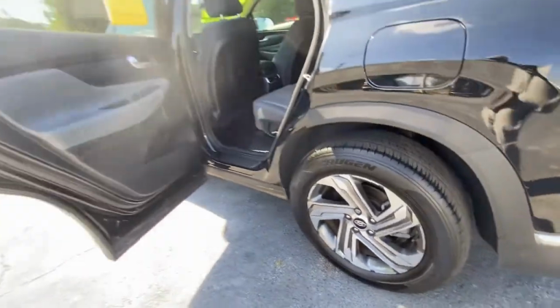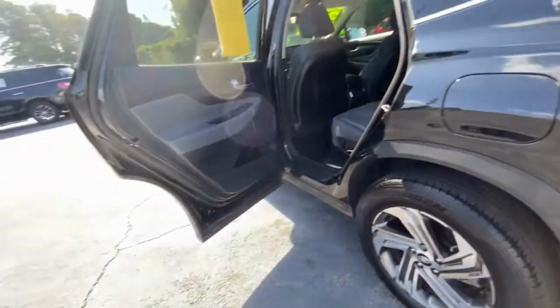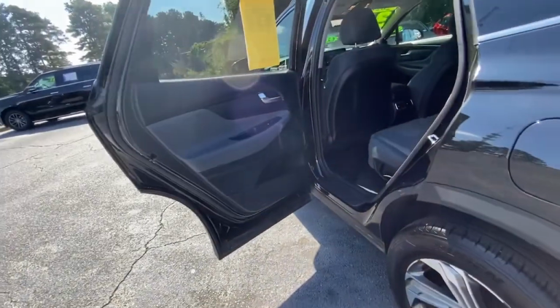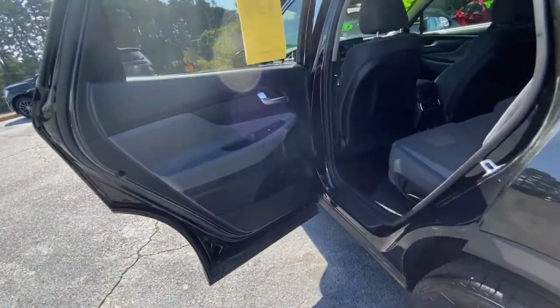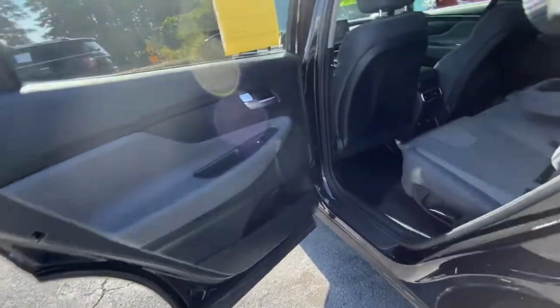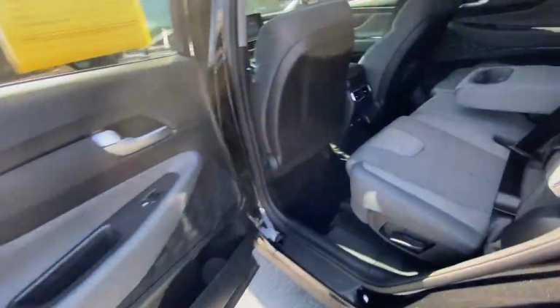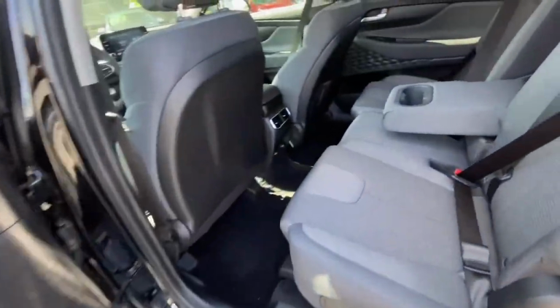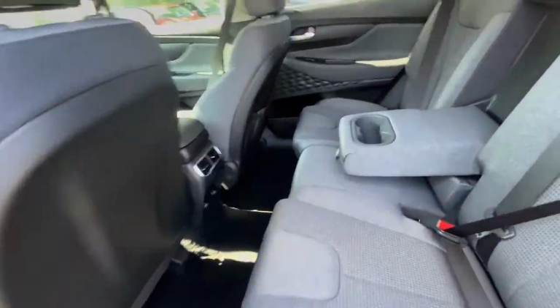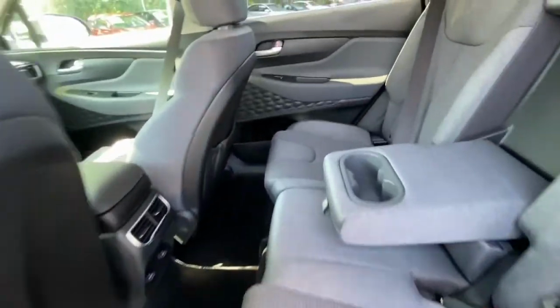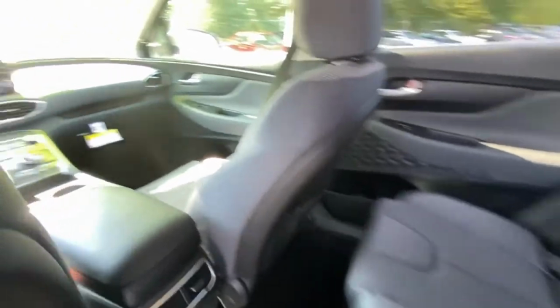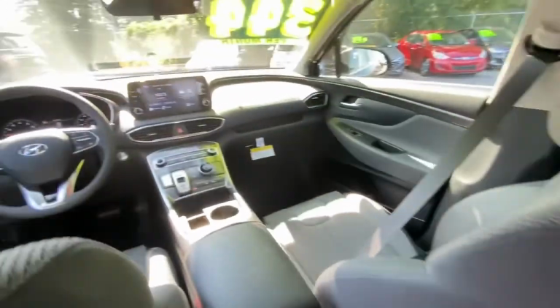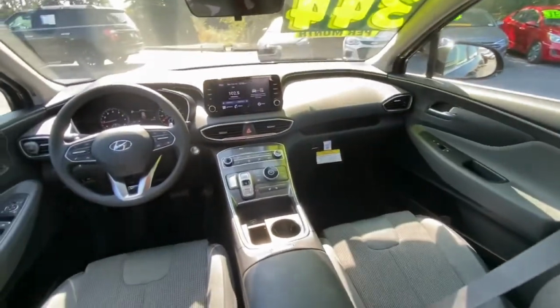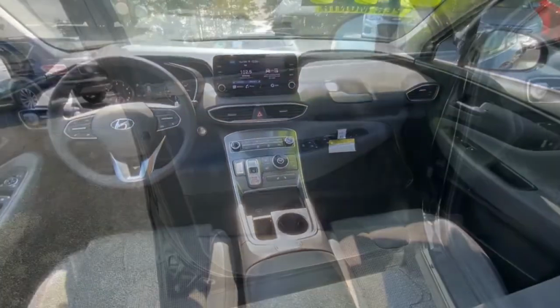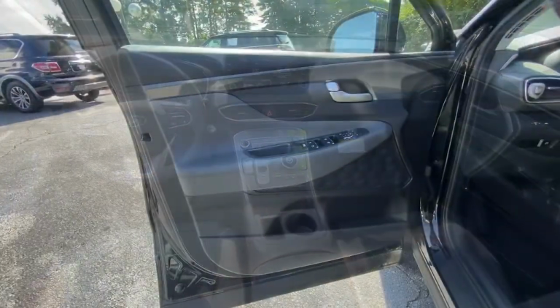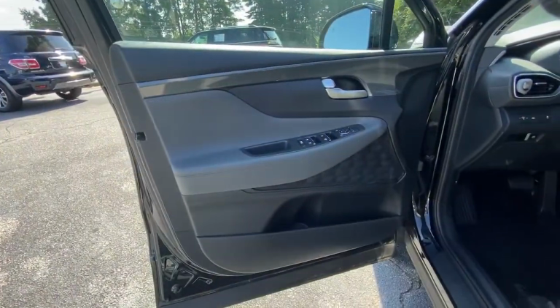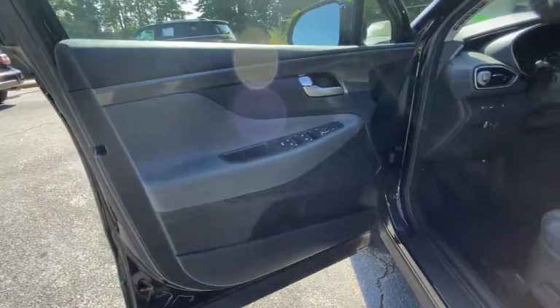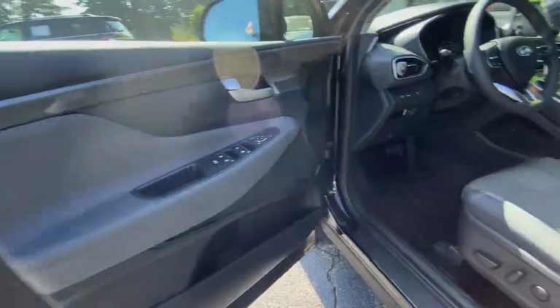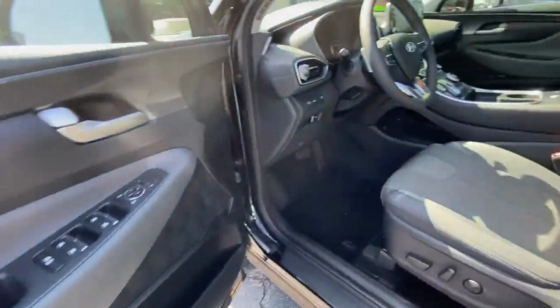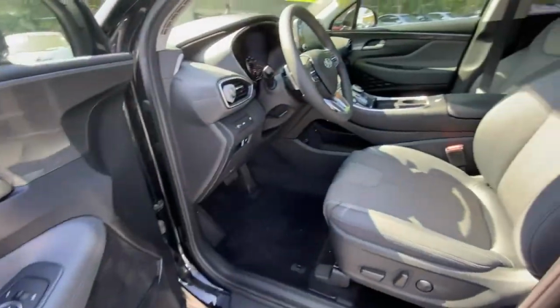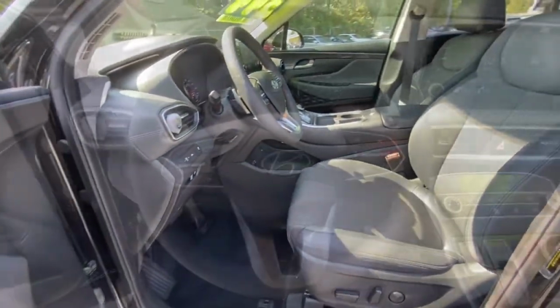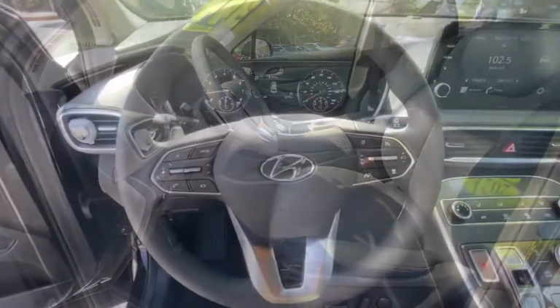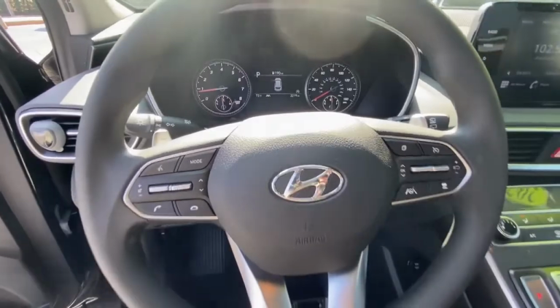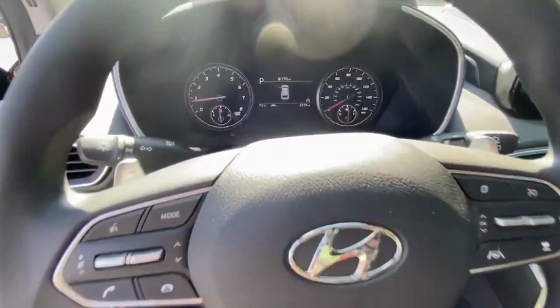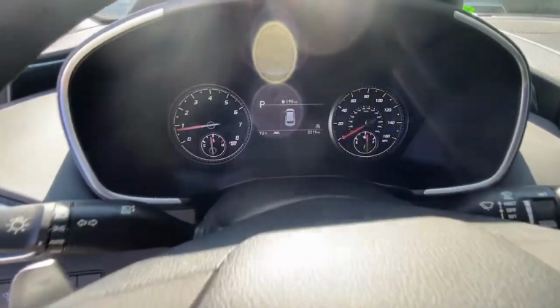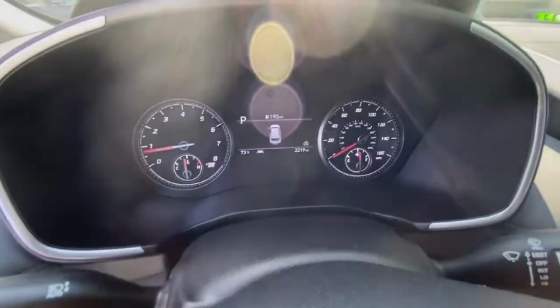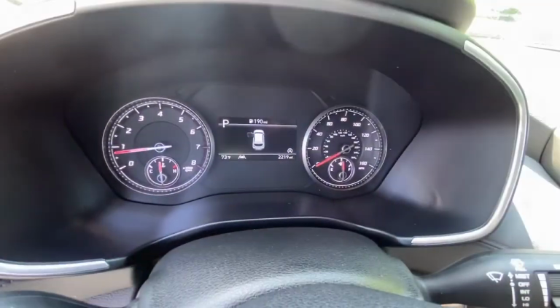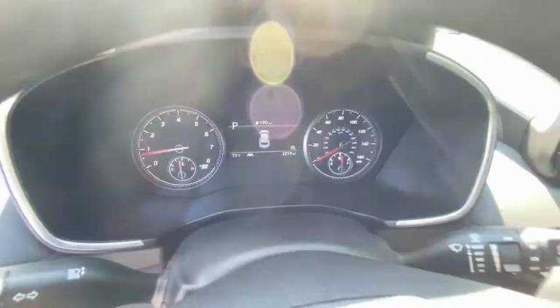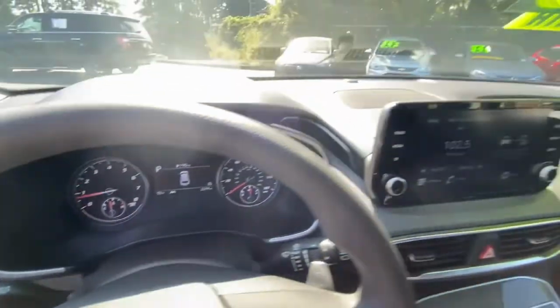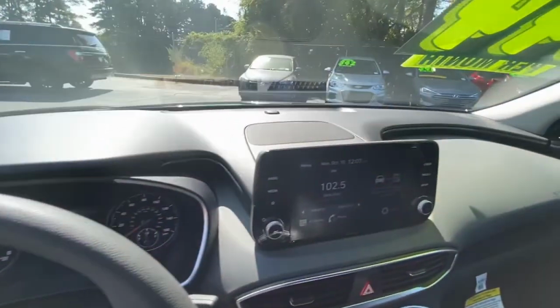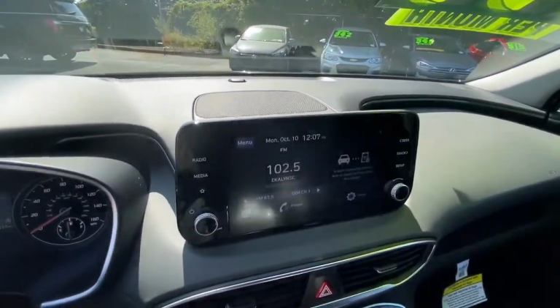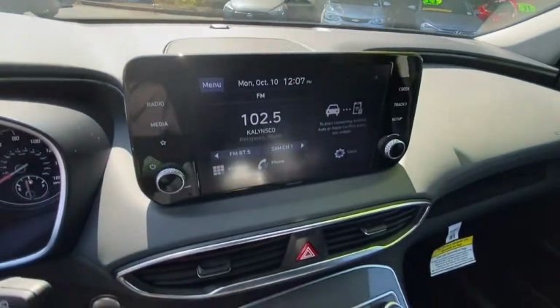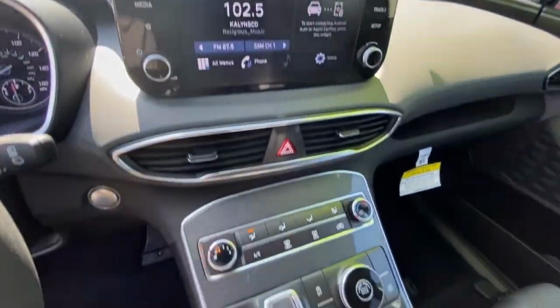Keyless entry, satellite radio, electronic stability control, aluminum wheels, power driver seat, heated front seat, rear spoiler, intermittent wipers, traction control, floor mats.